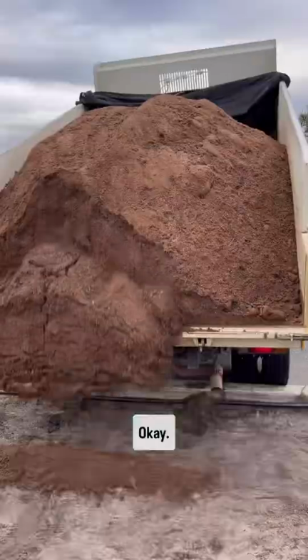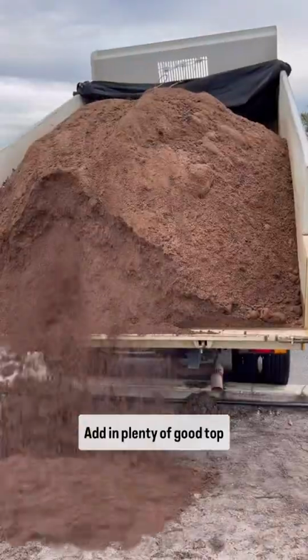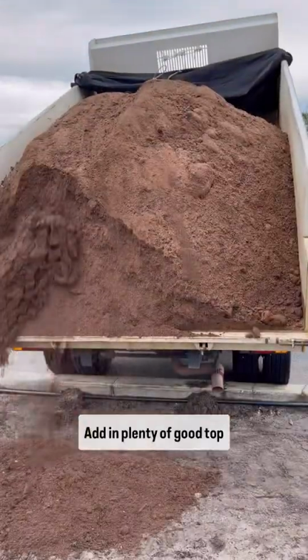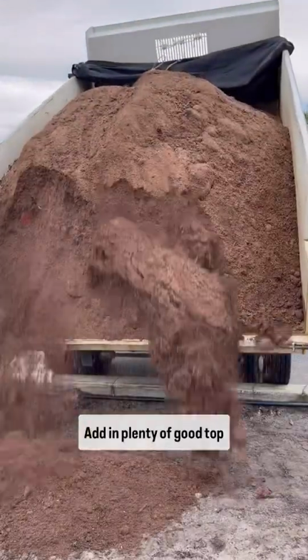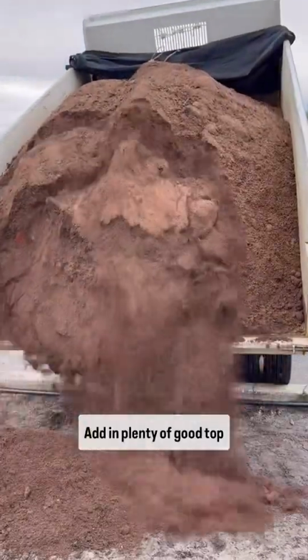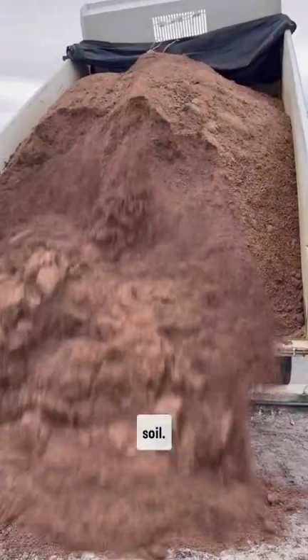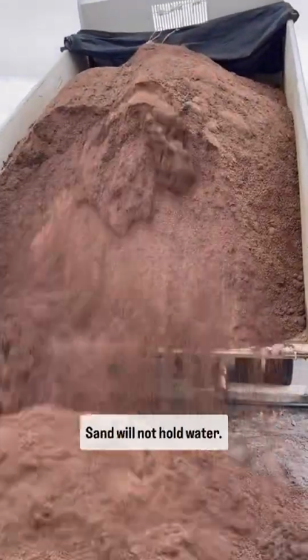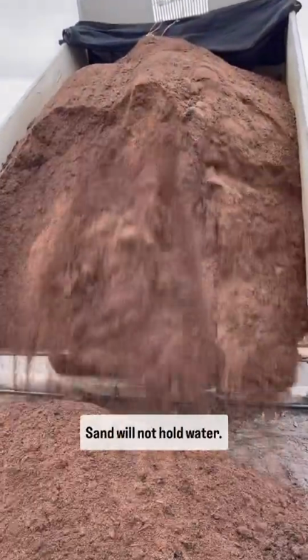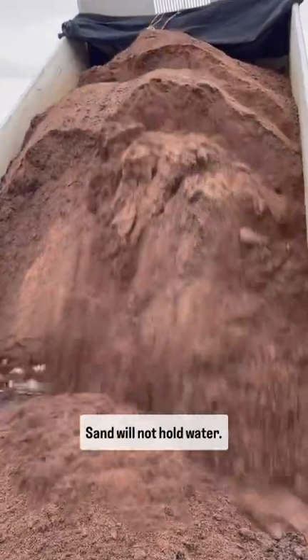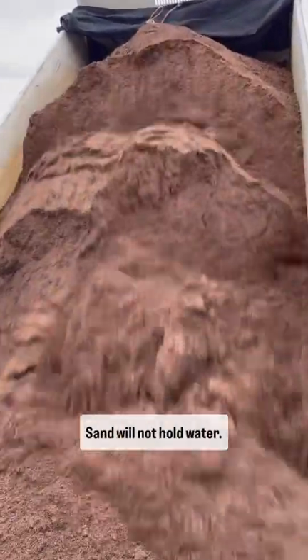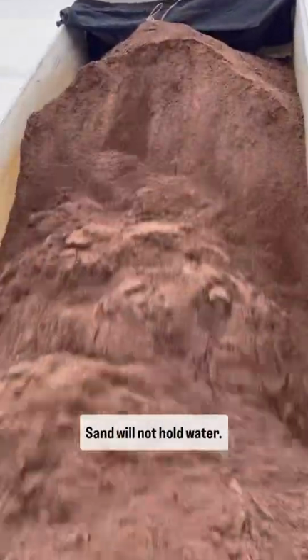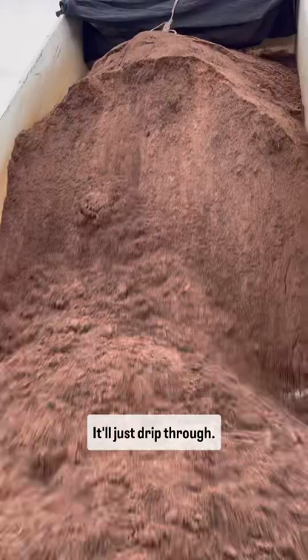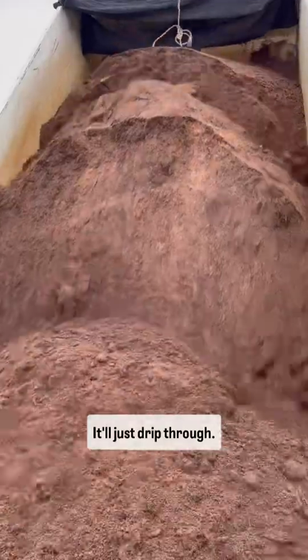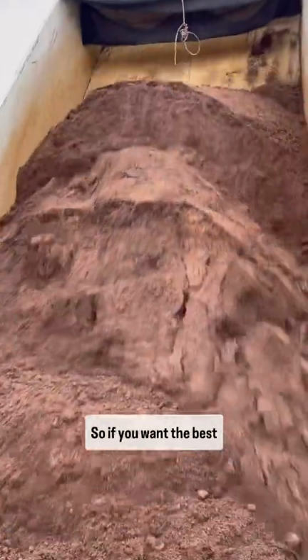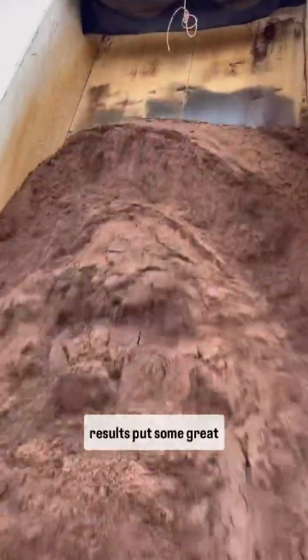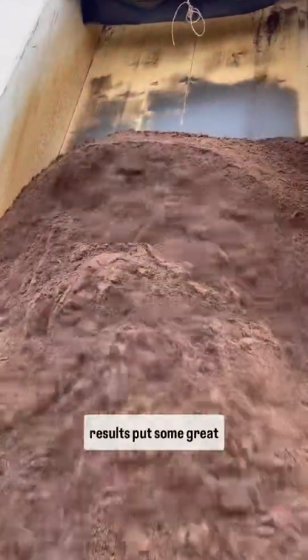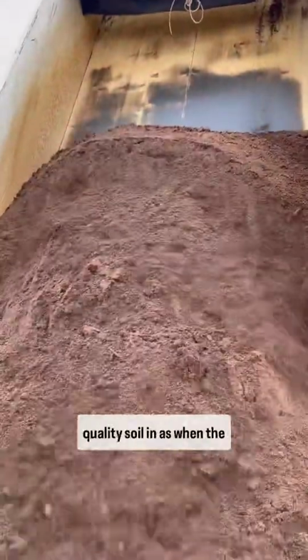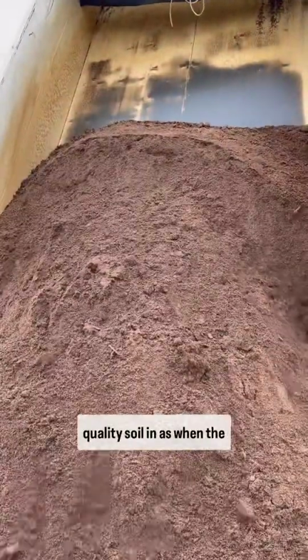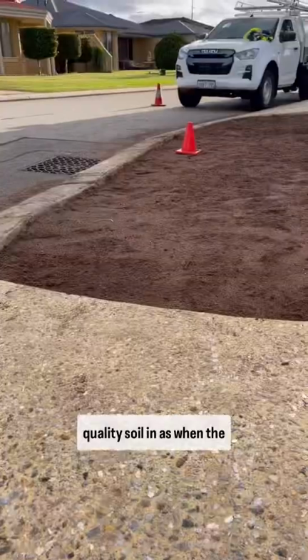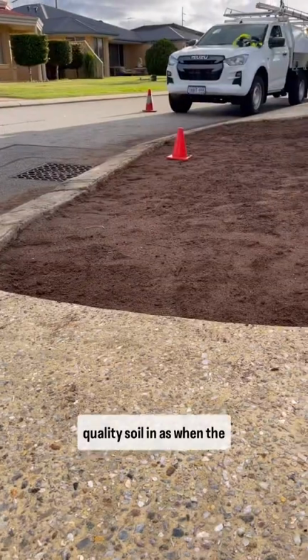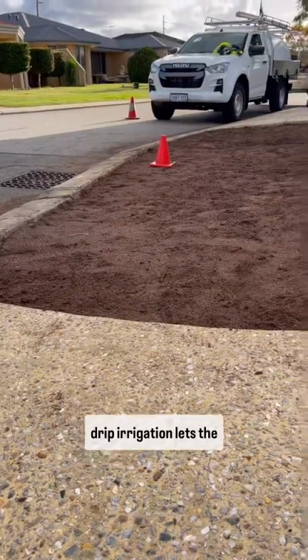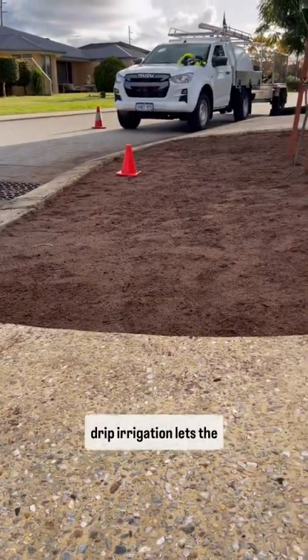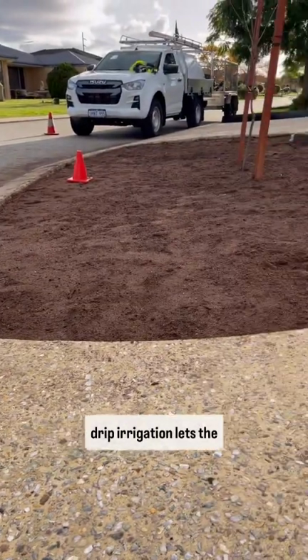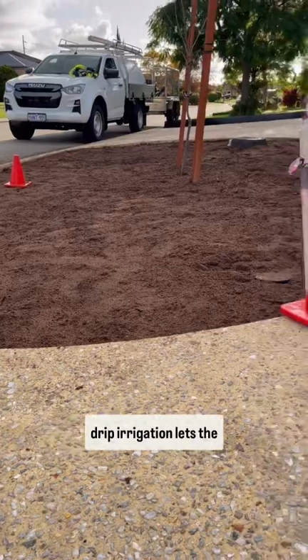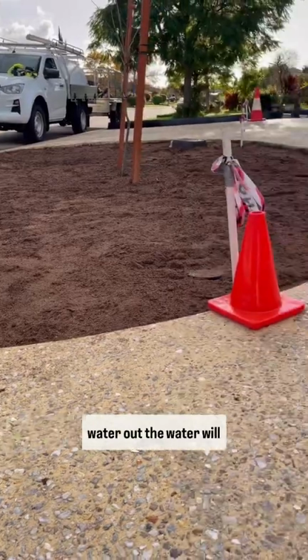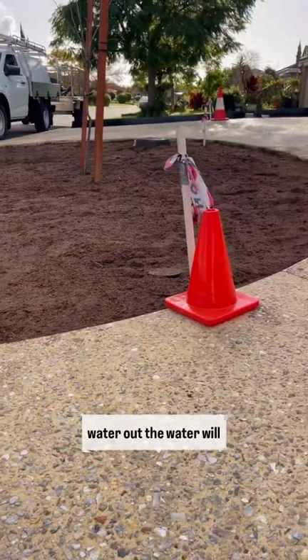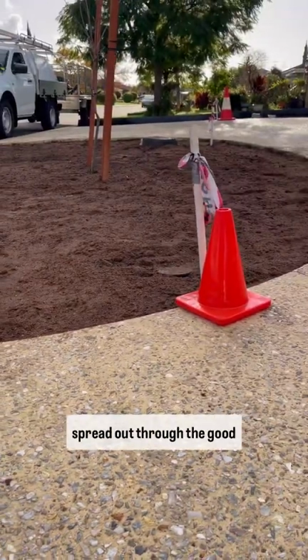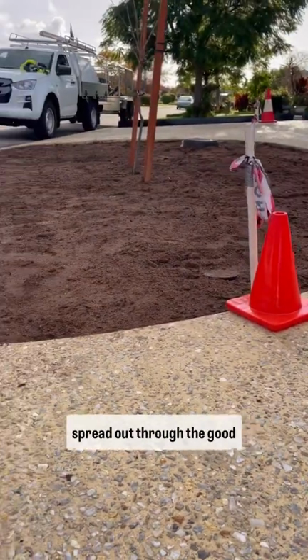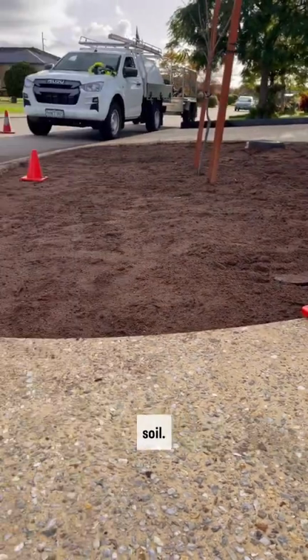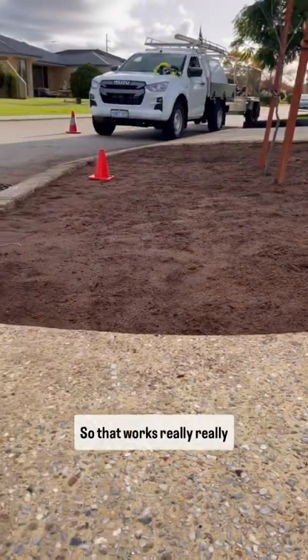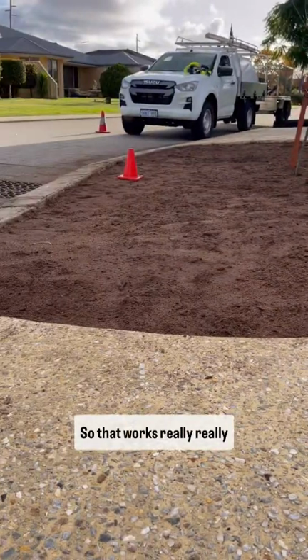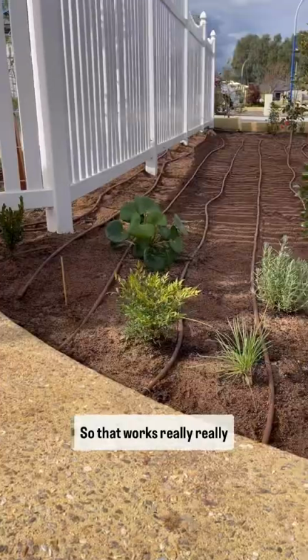Add in plenty of good topsoil. Sand will not hold water — it'll just drip through. So if you want the best results, put some great quality soil in. When the drip irrigation releases the water, it will spread out through the good soil, which works really well.